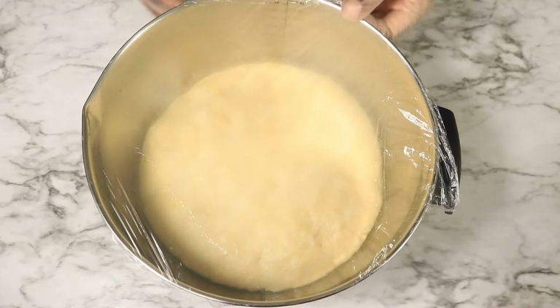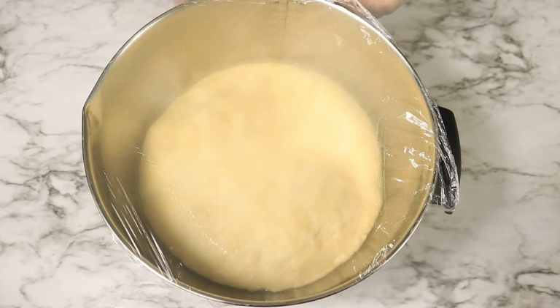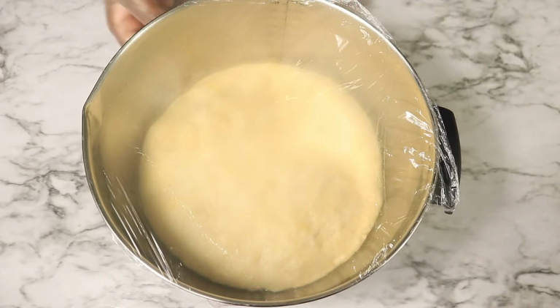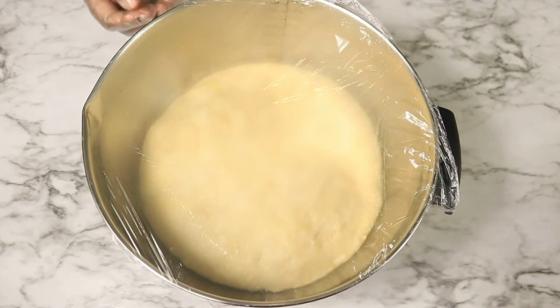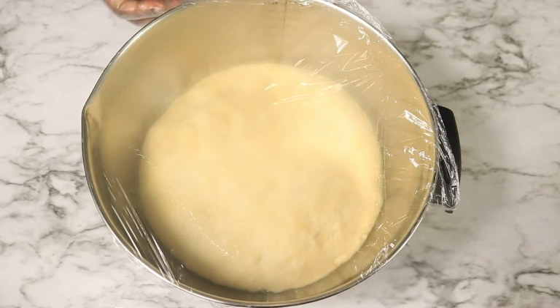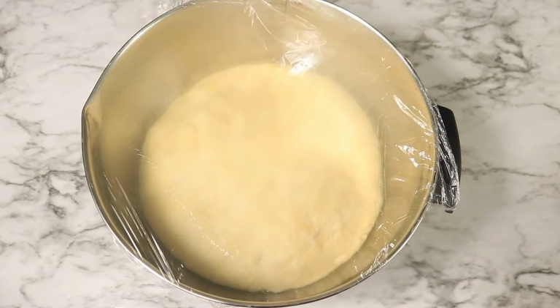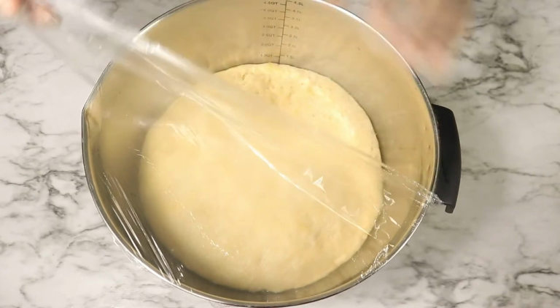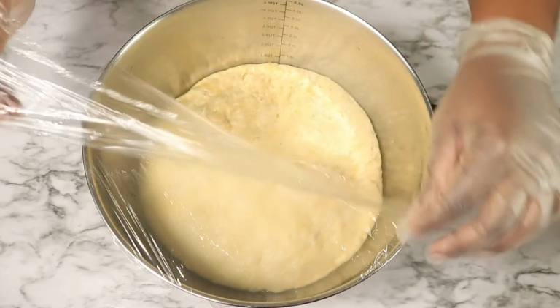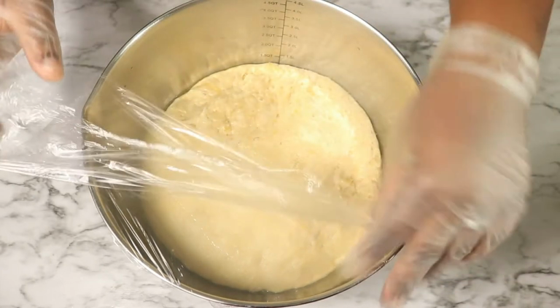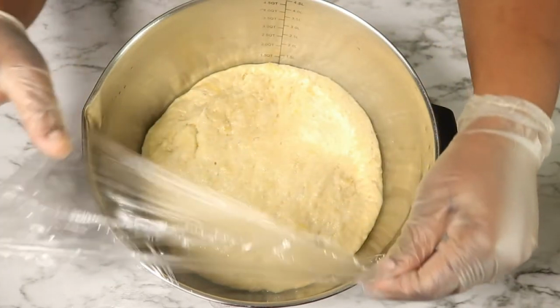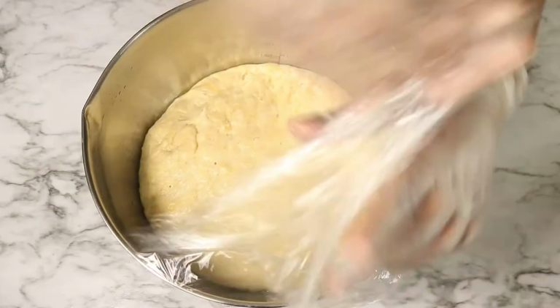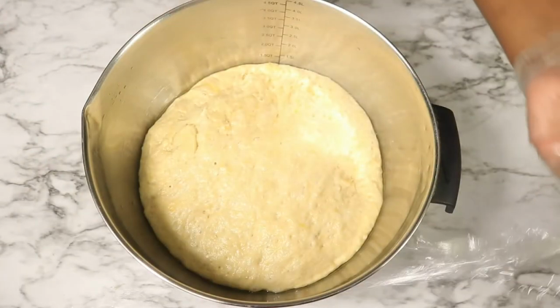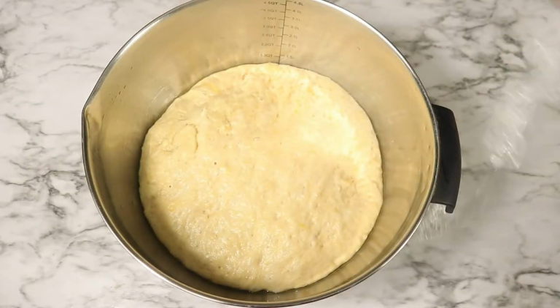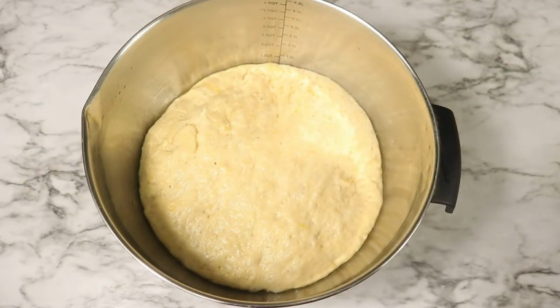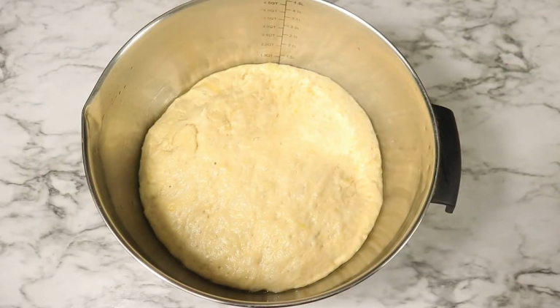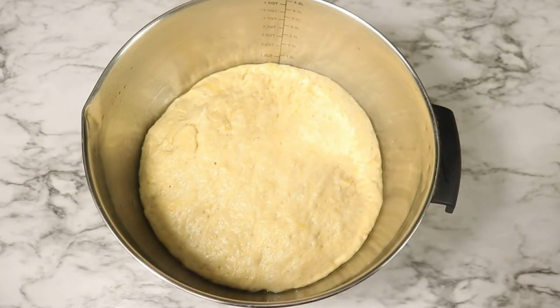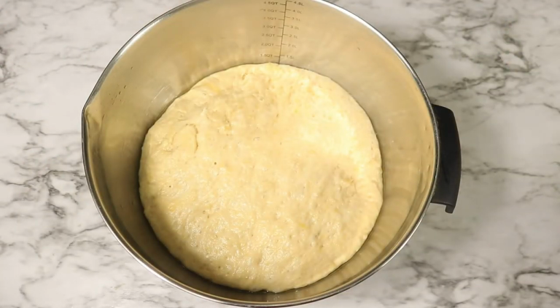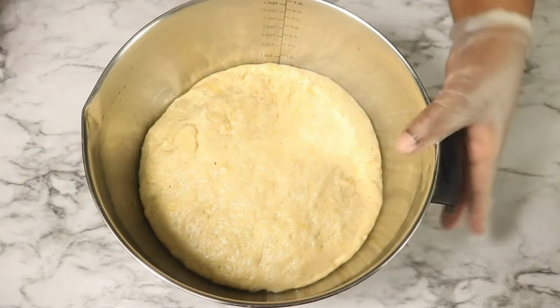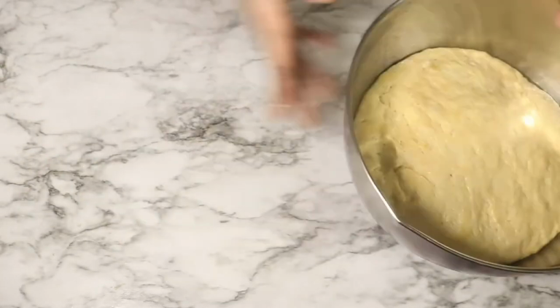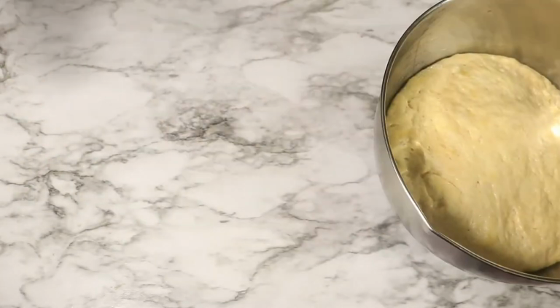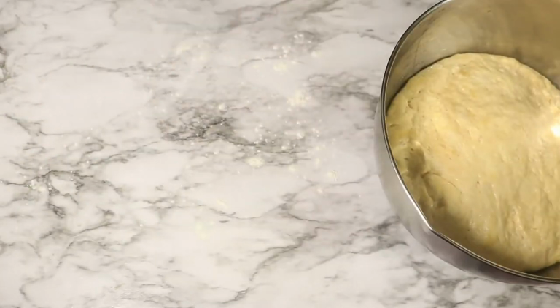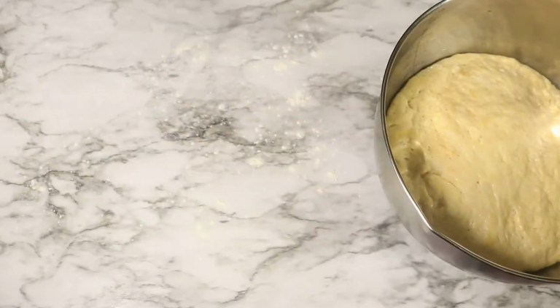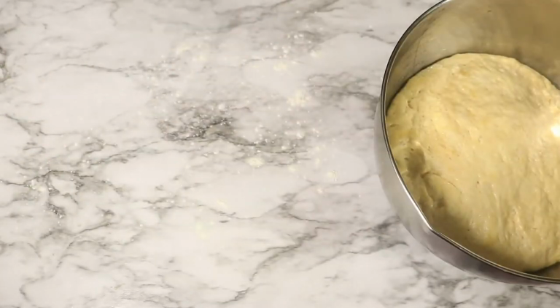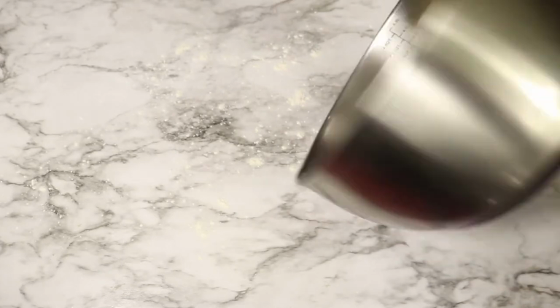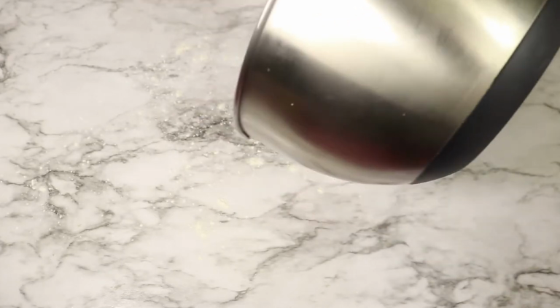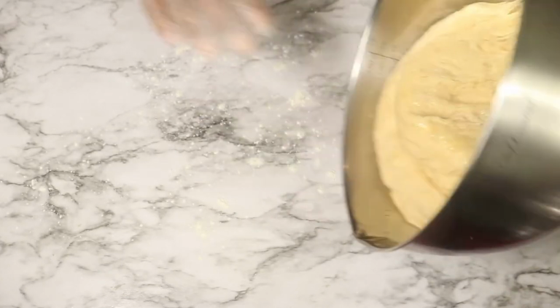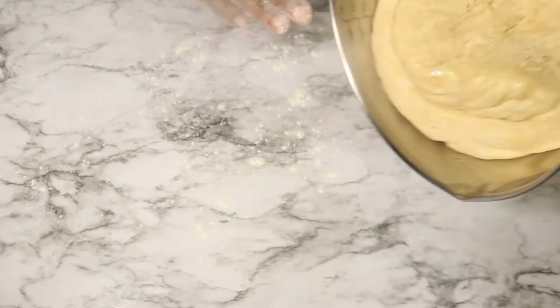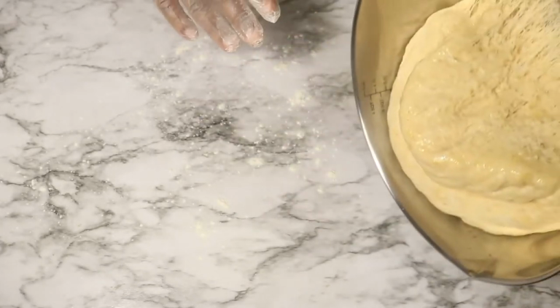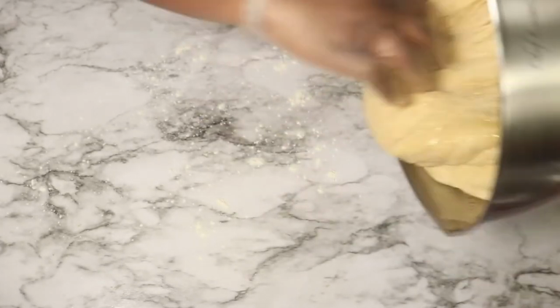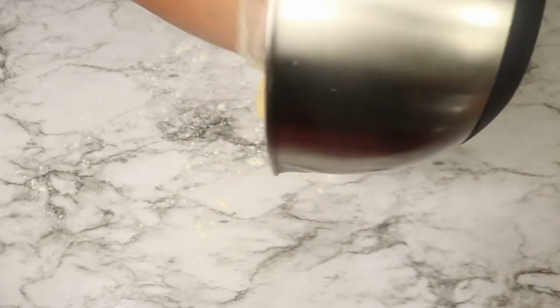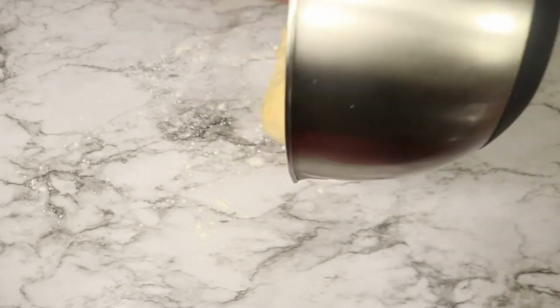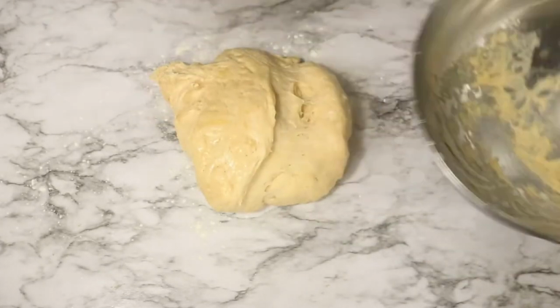After the dough has risen, pour more flour on your work surface and roll out the dough once more. At this time you want to preheat your oven to 375 degrees Fahrenheit.